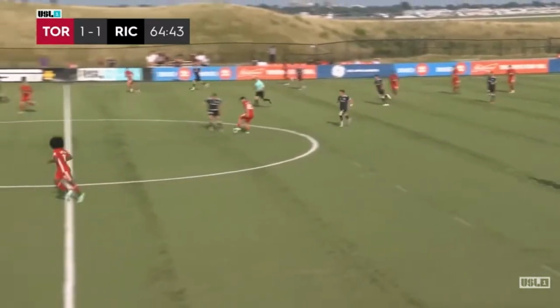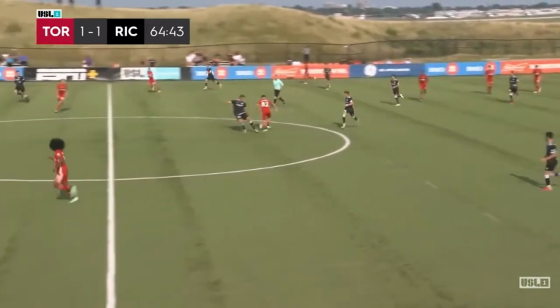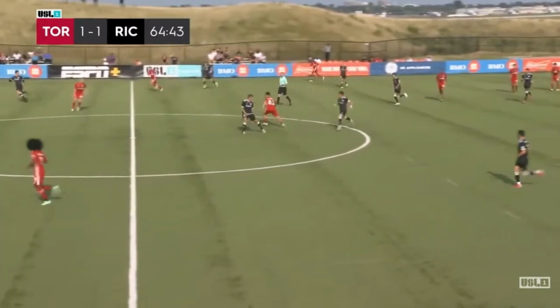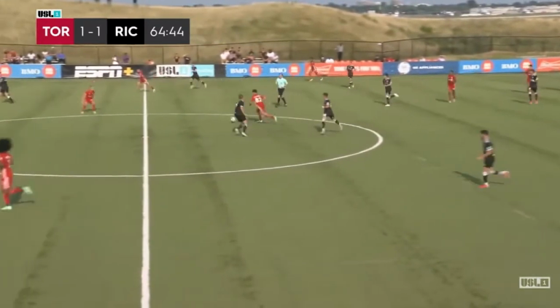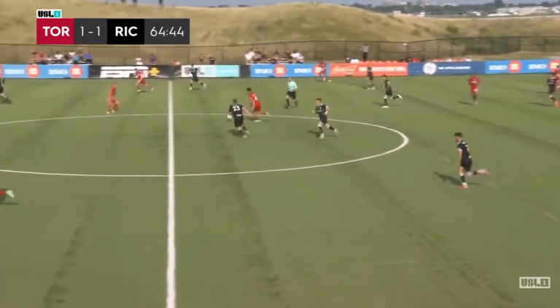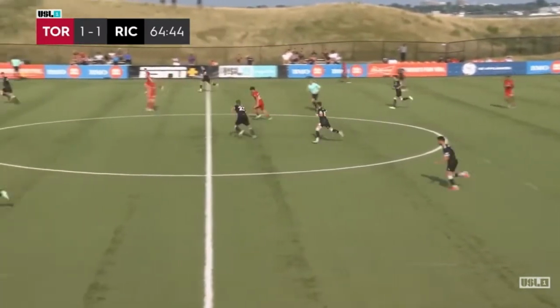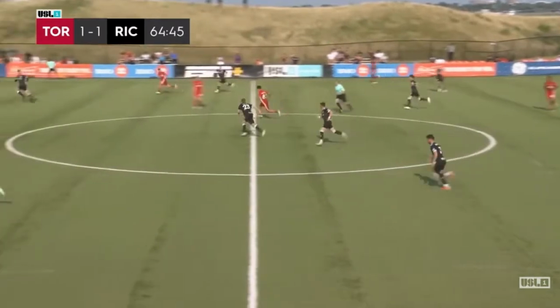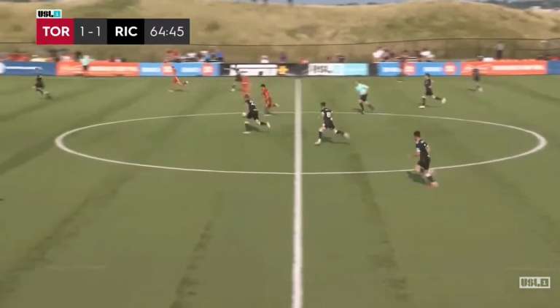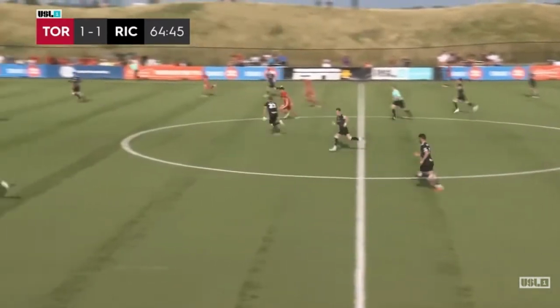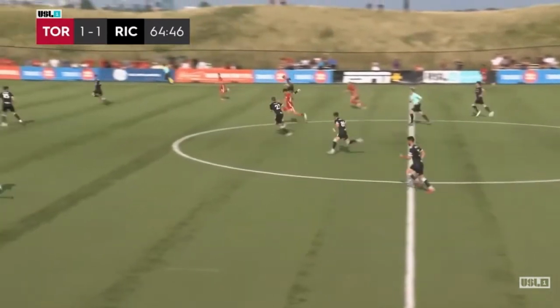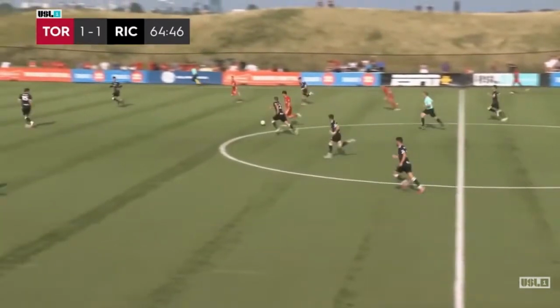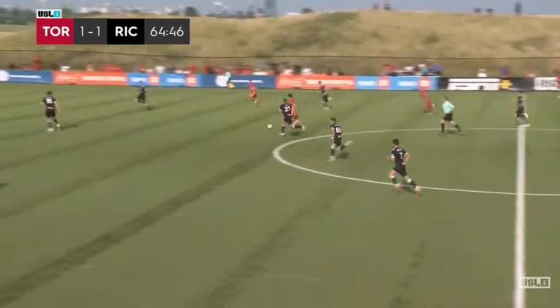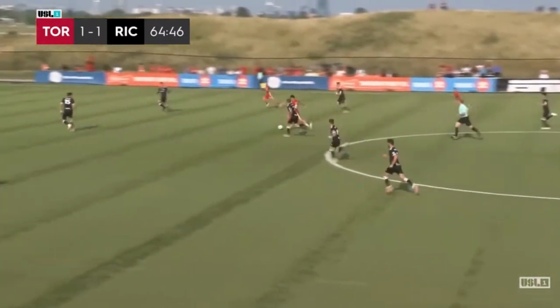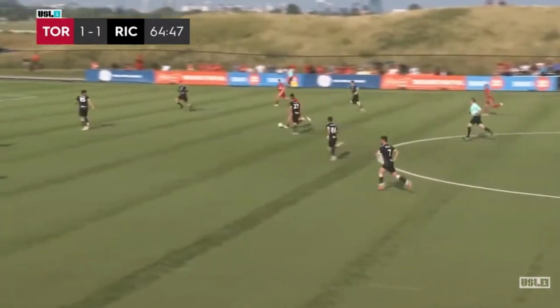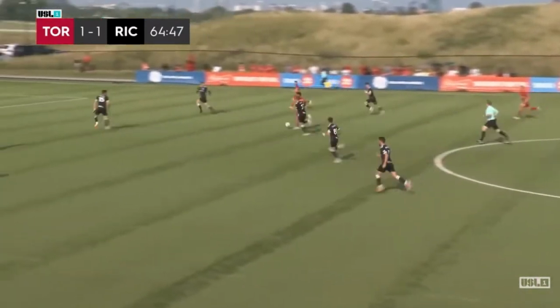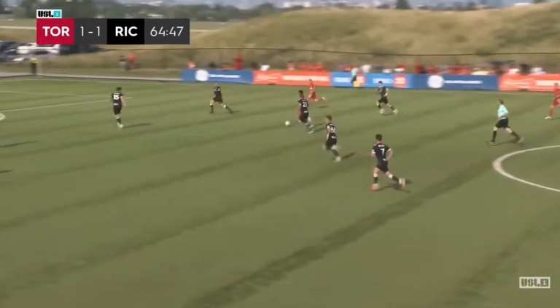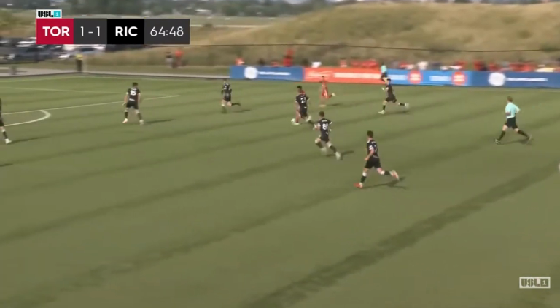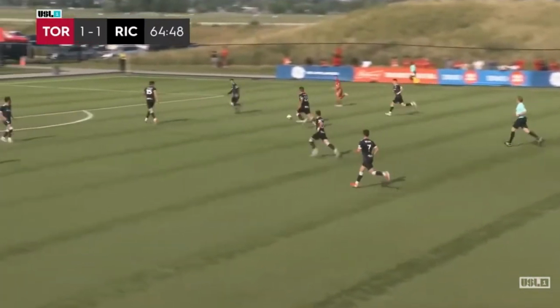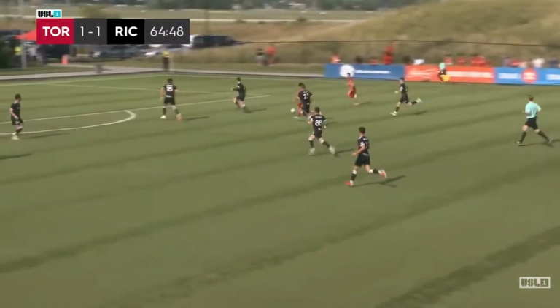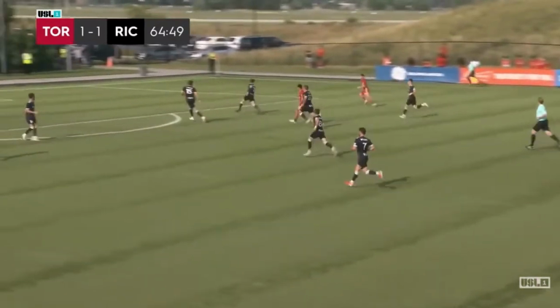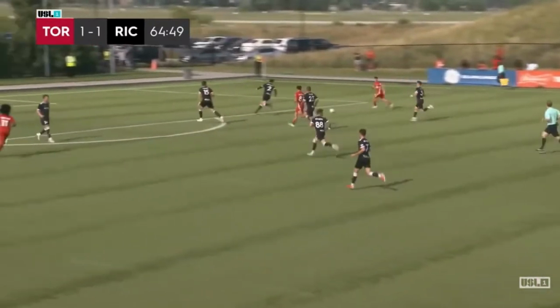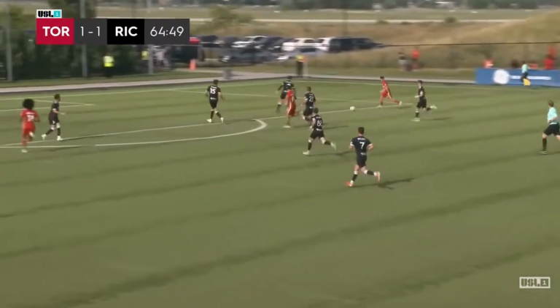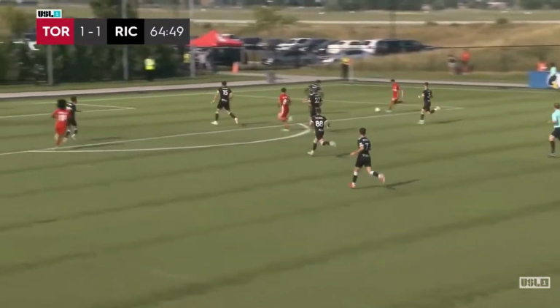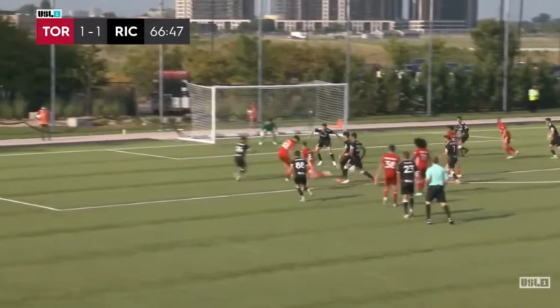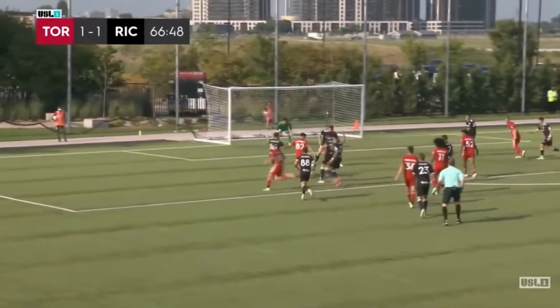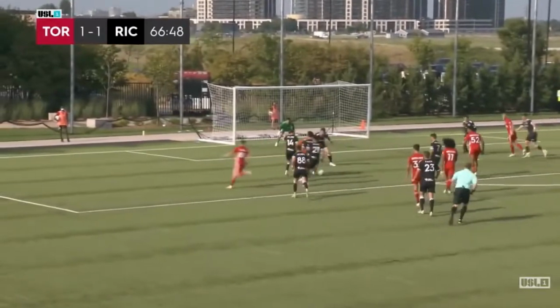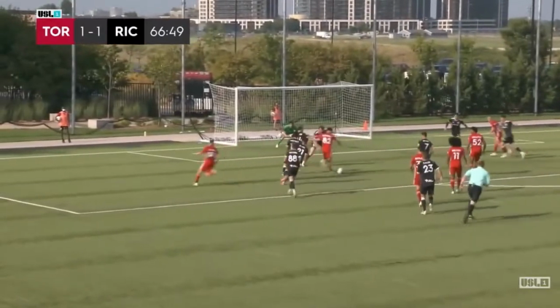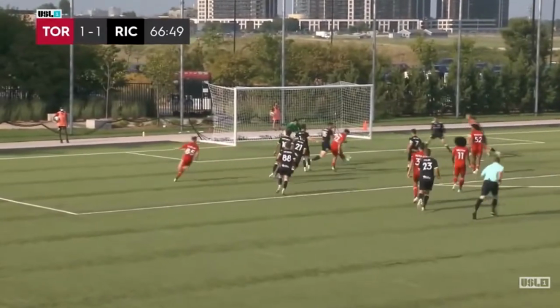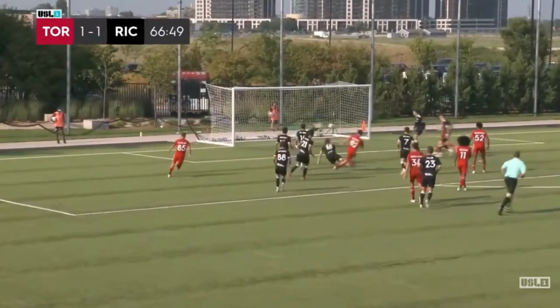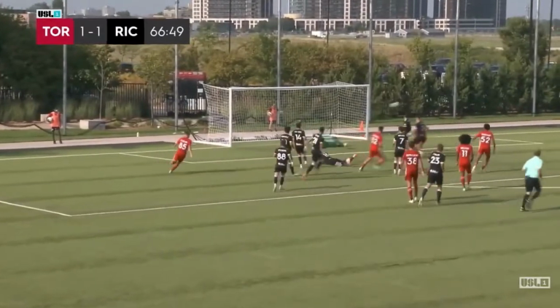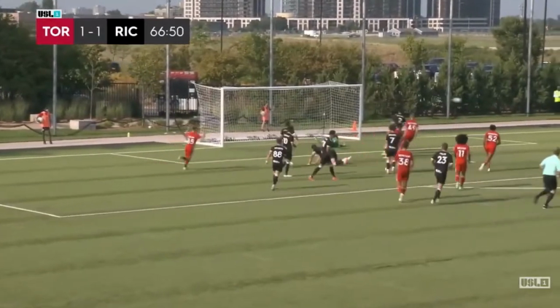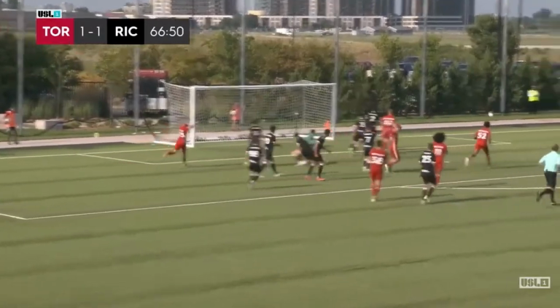Altebelli looks over his shoulder, has some space, gets past Falk. Carlini through, Altebelli on his right foot, the same.